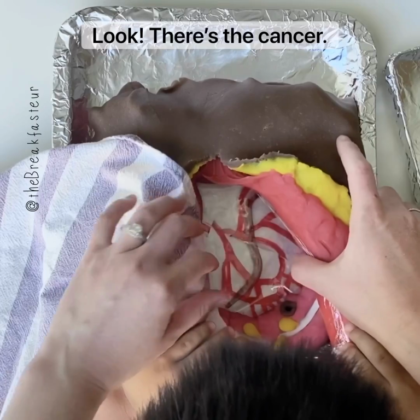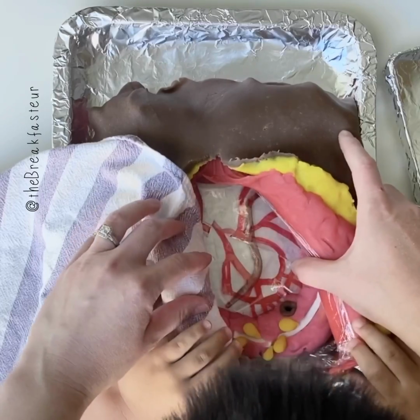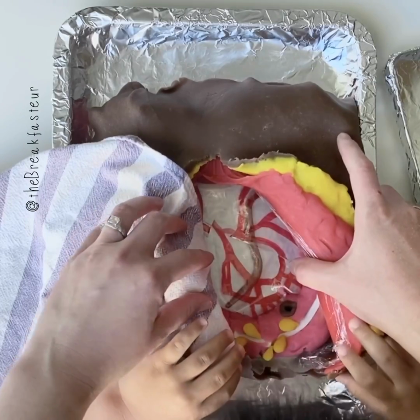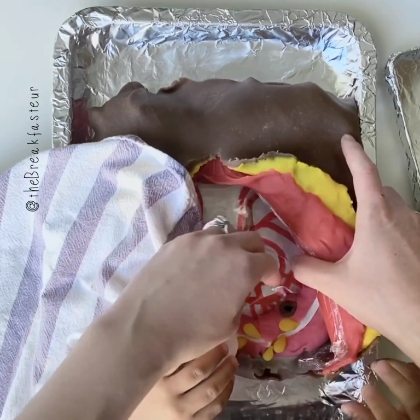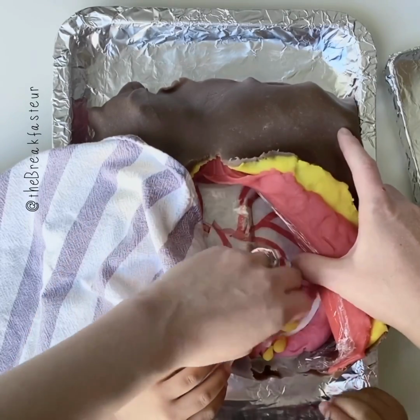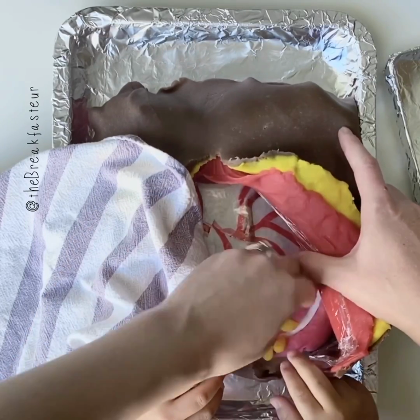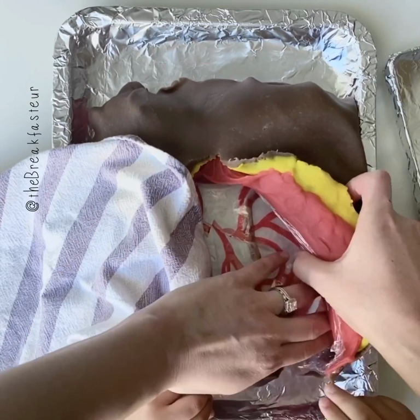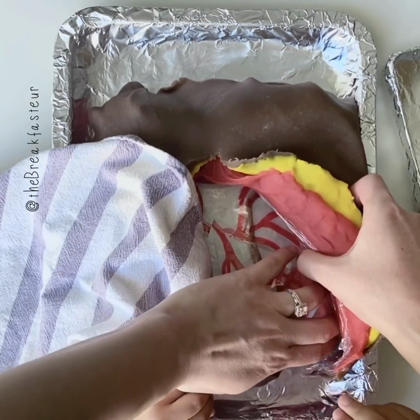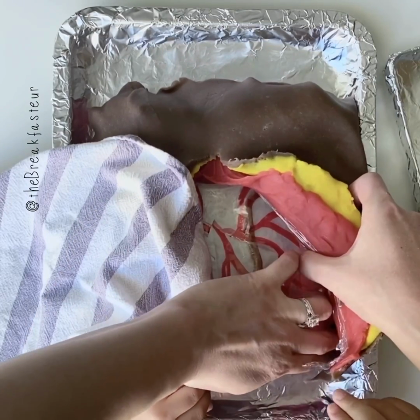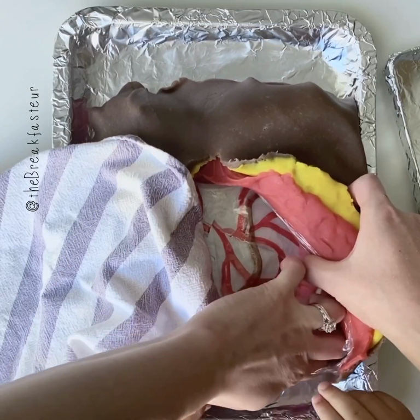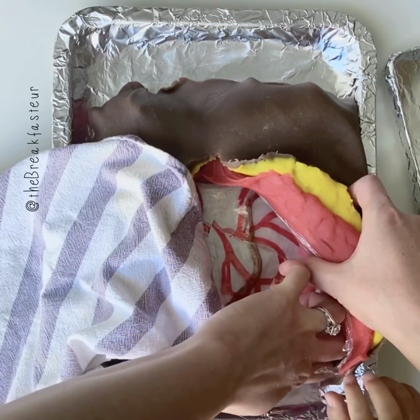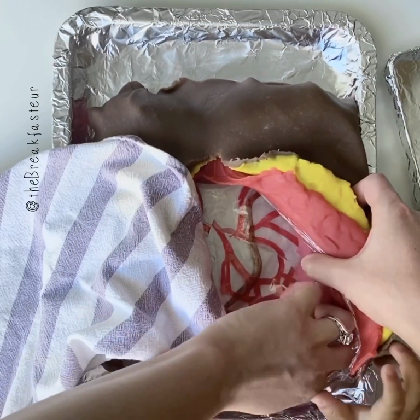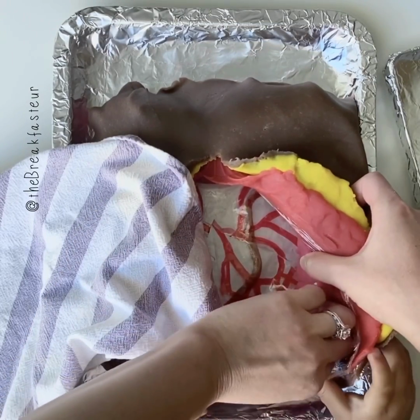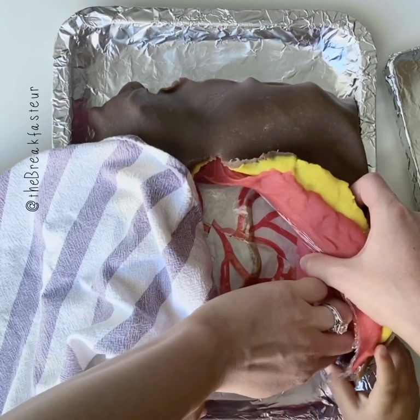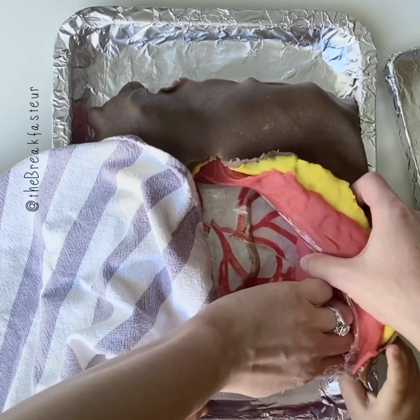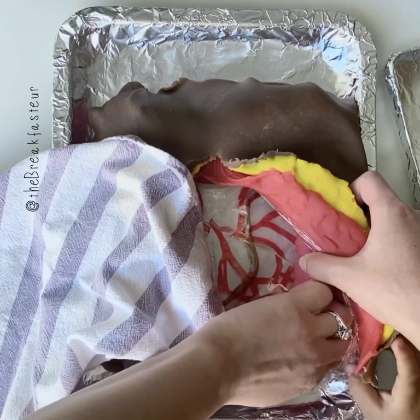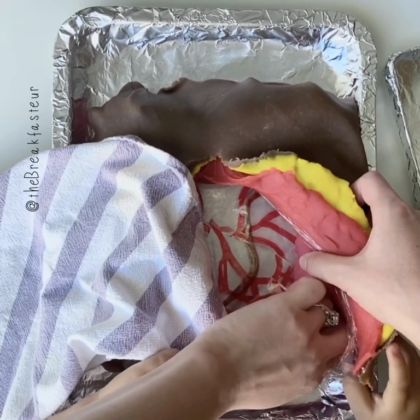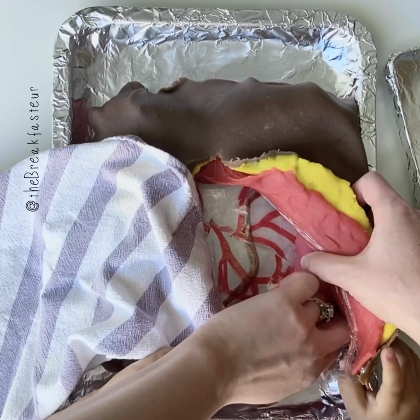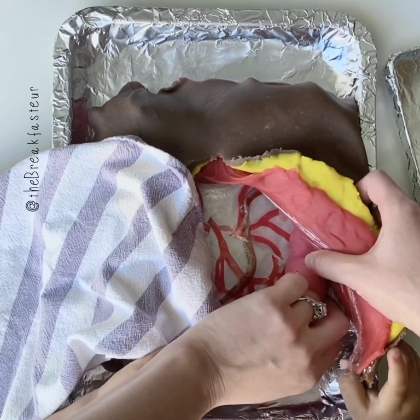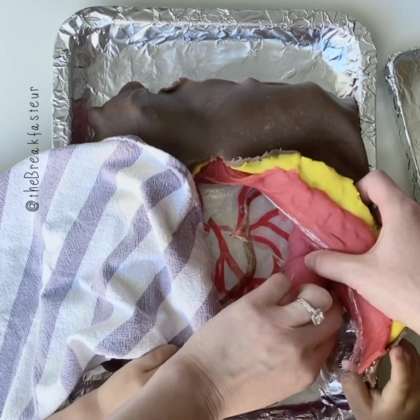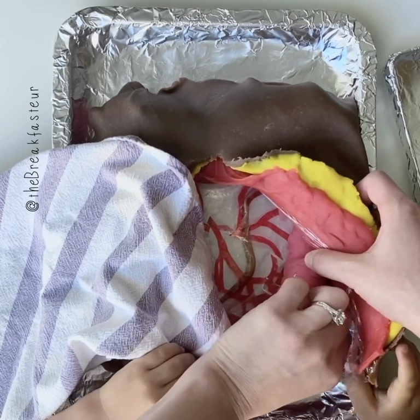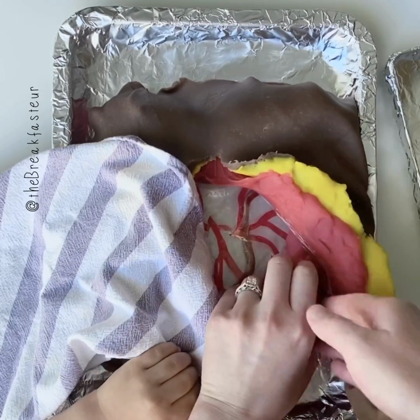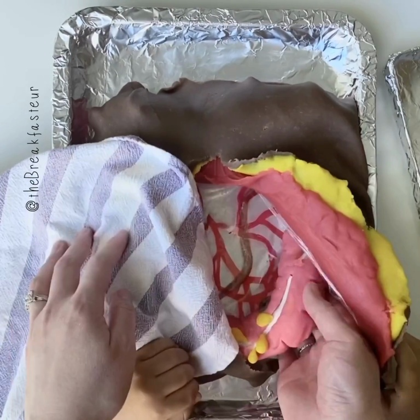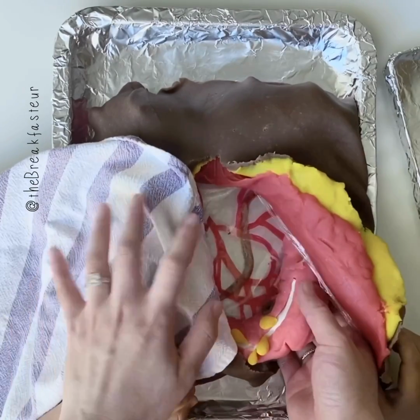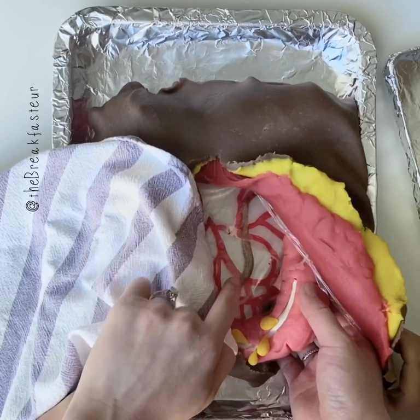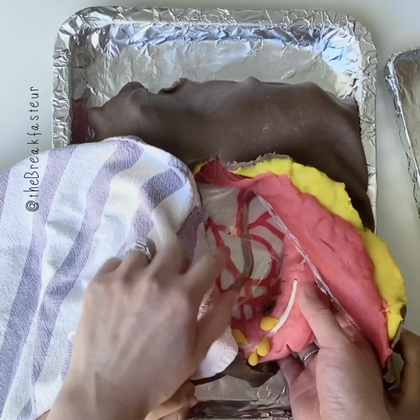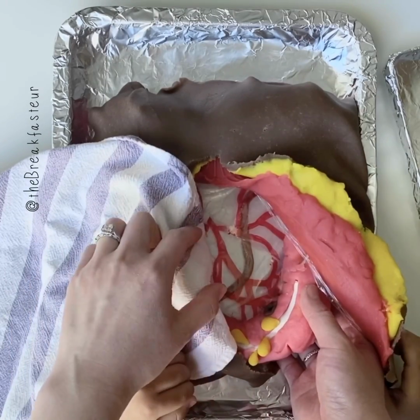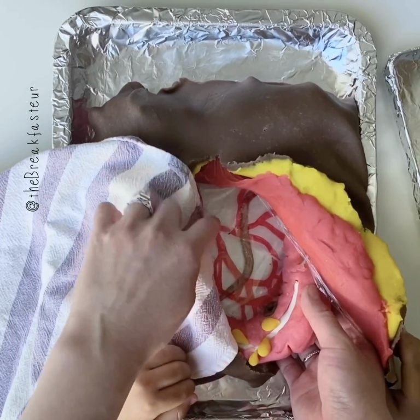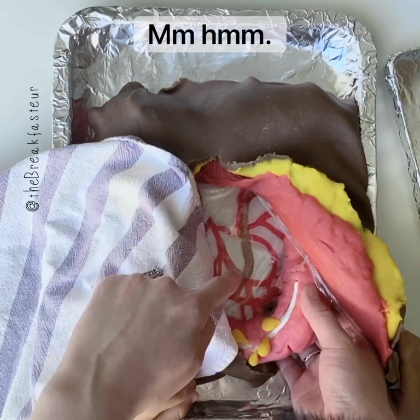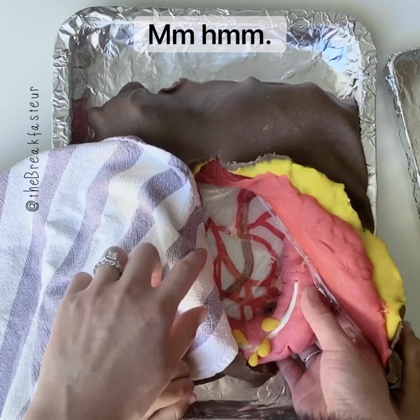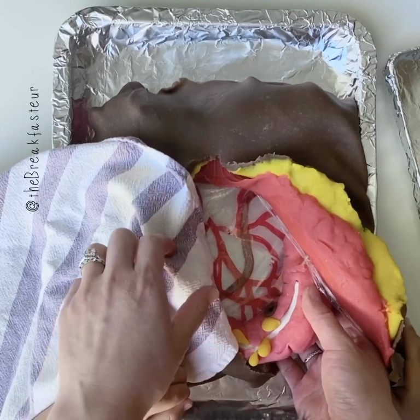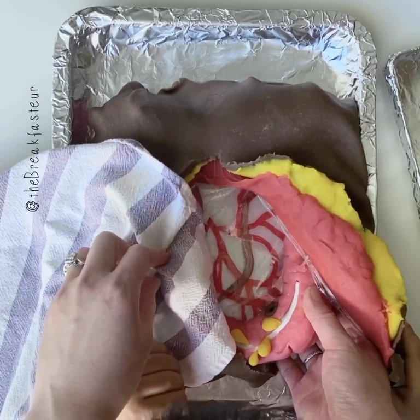That's right, you can see the cancer. And then we want to mobilize or loosen the sigmoid colon right here. Do you see the ureter back there? You've got to watch out for that.